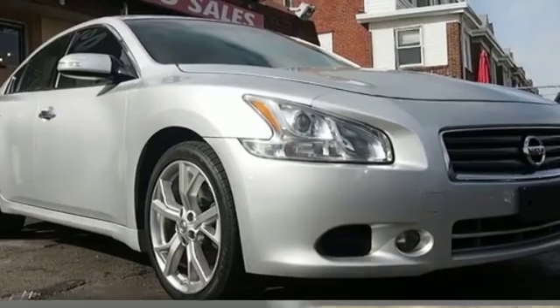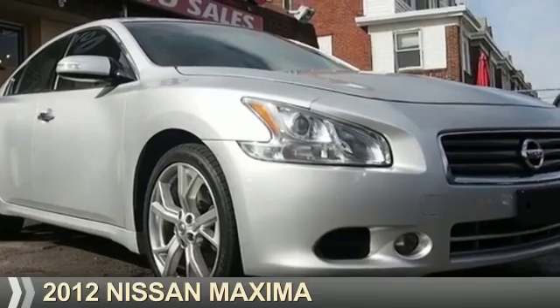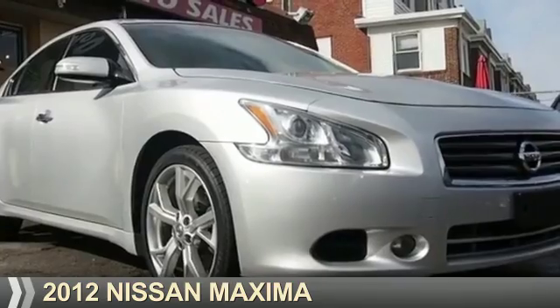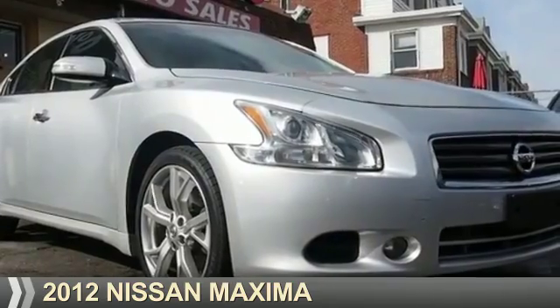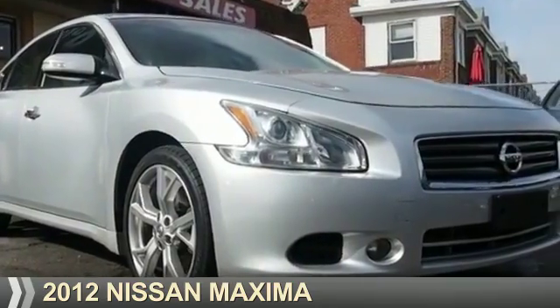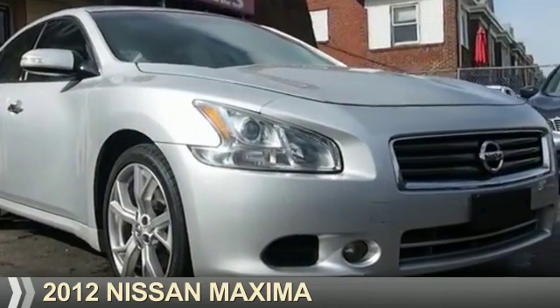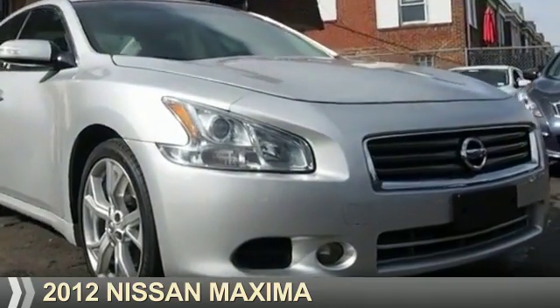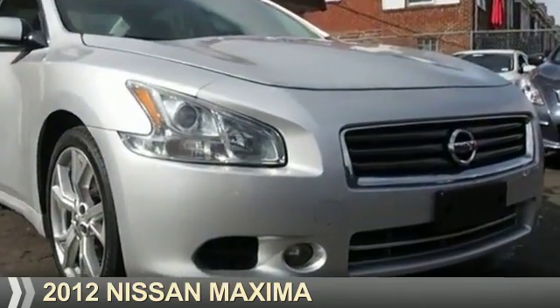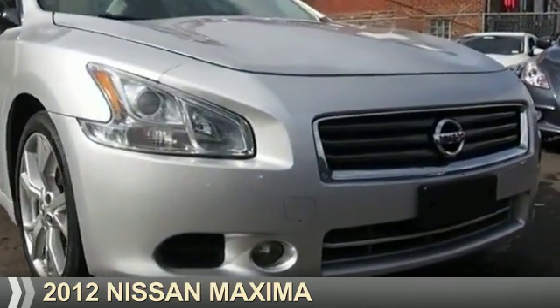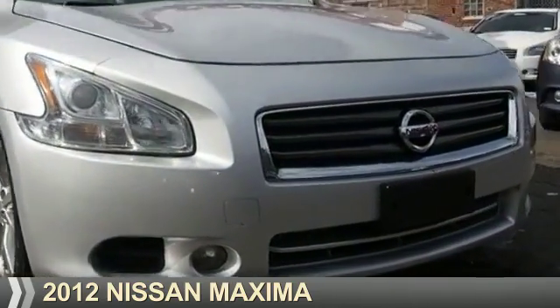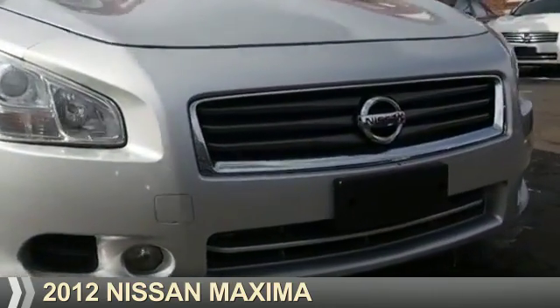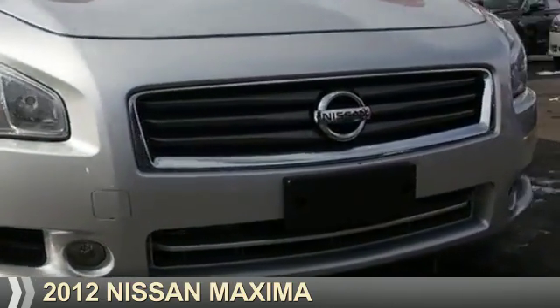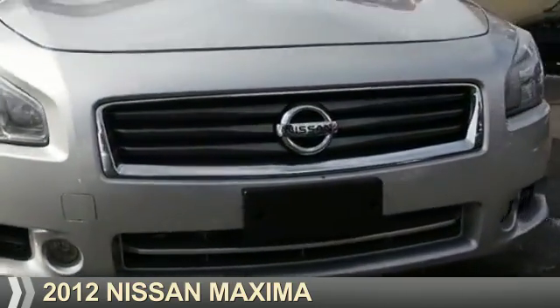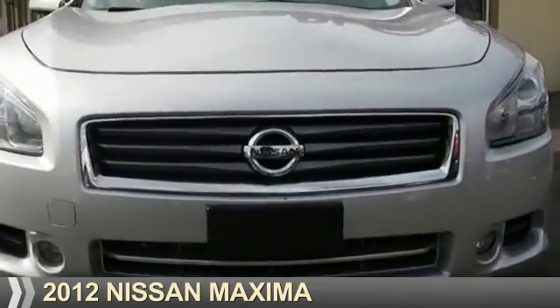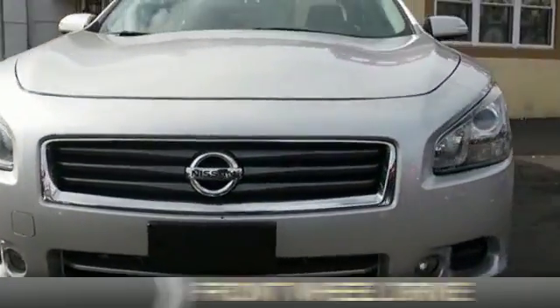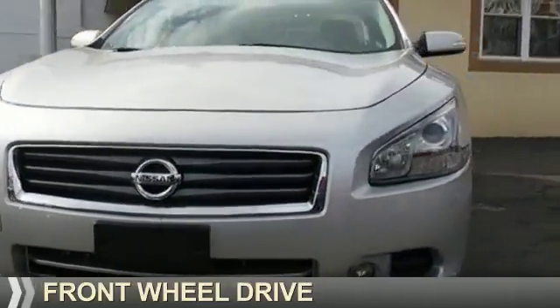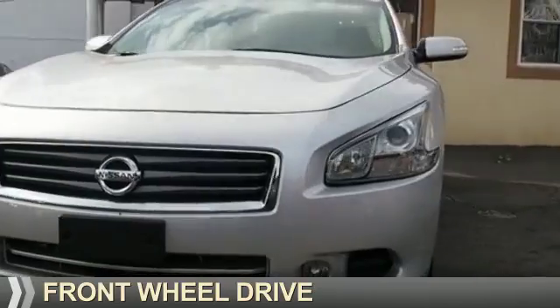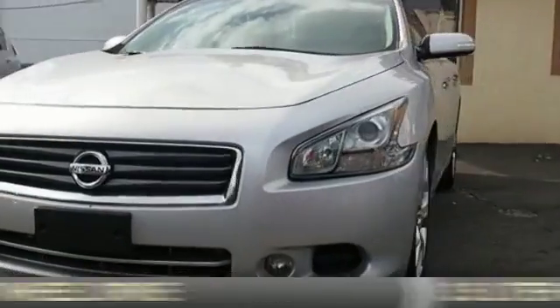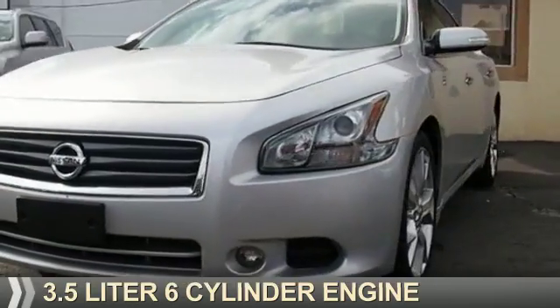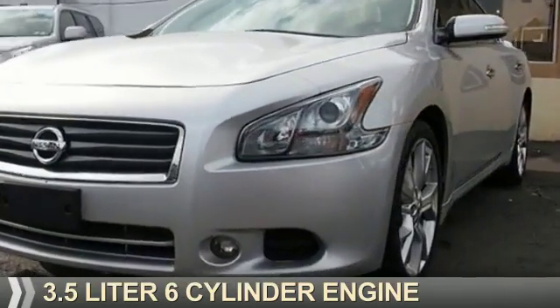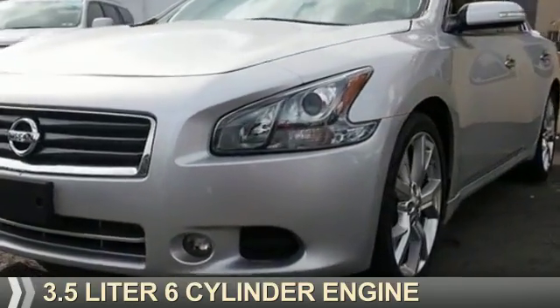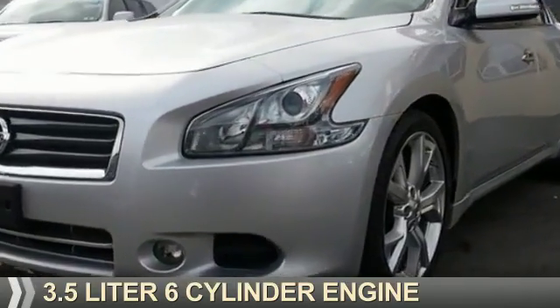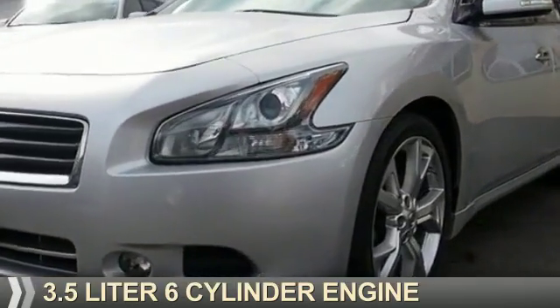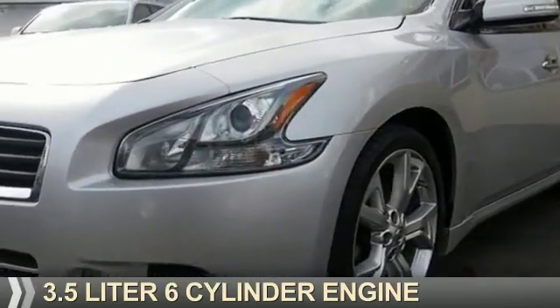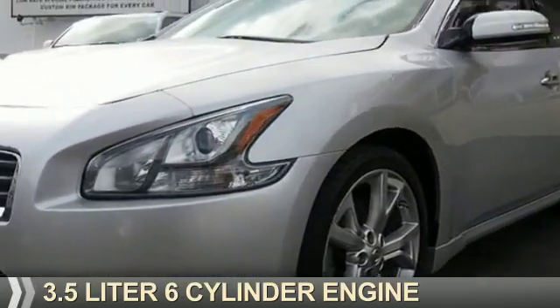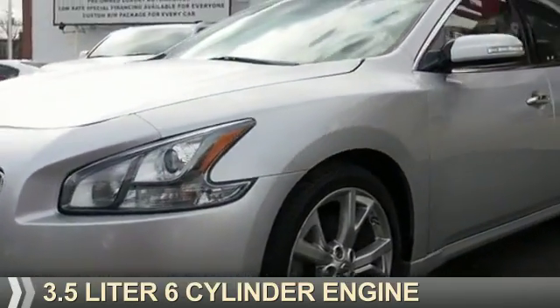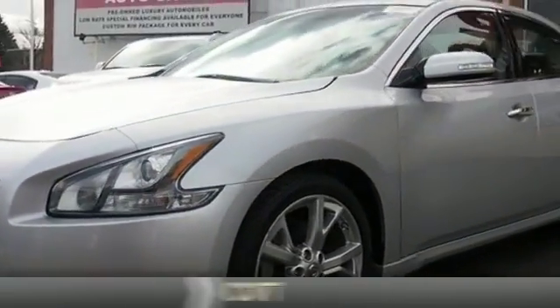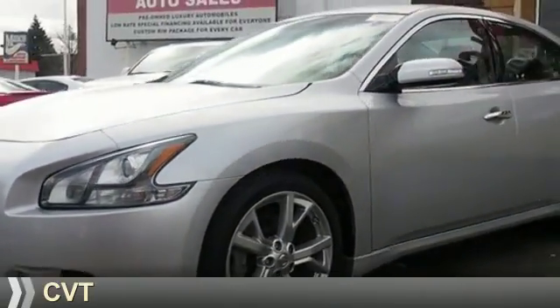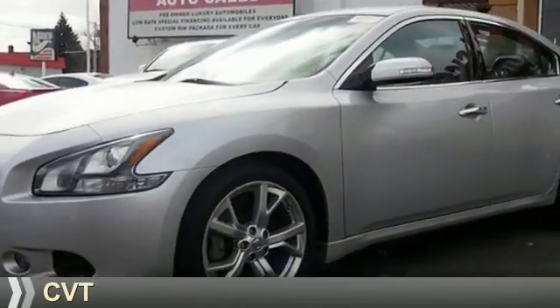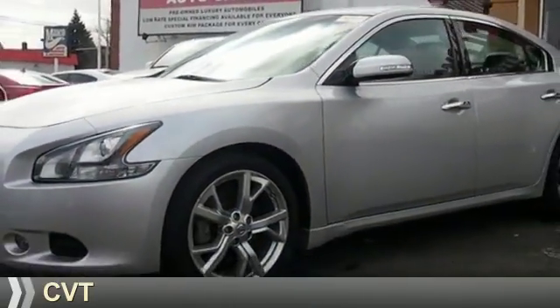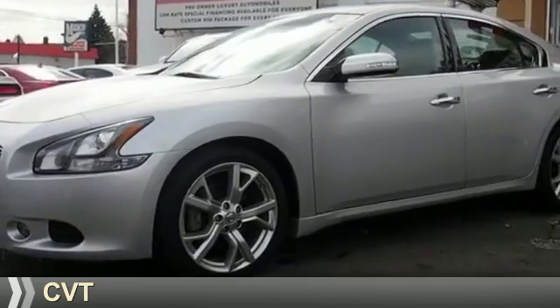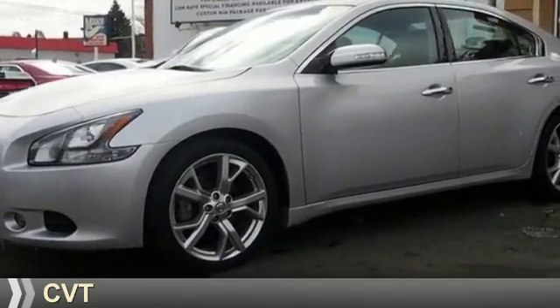Presenting the 2012 Nissan Maxima. It's powered by front-wheel drive, a 3.5-liter six-cylinder engine, and a continuously variable transmission.